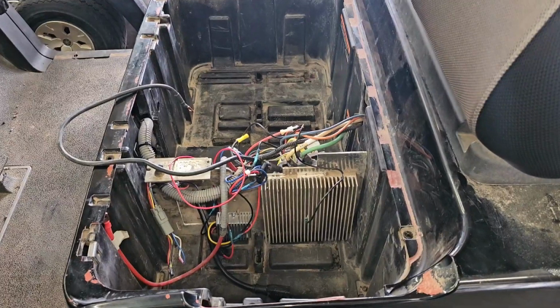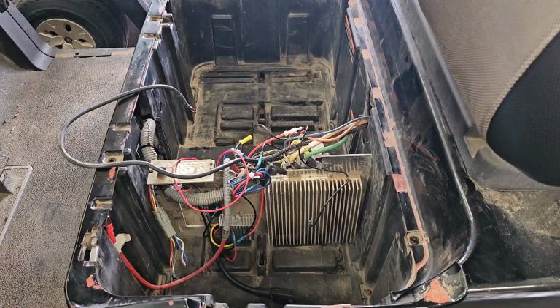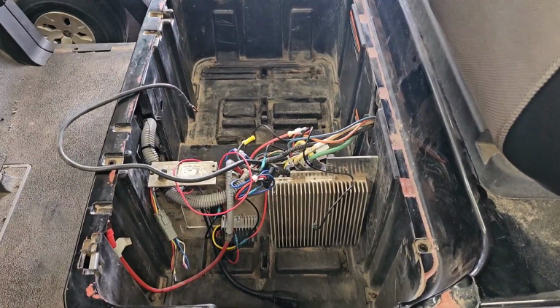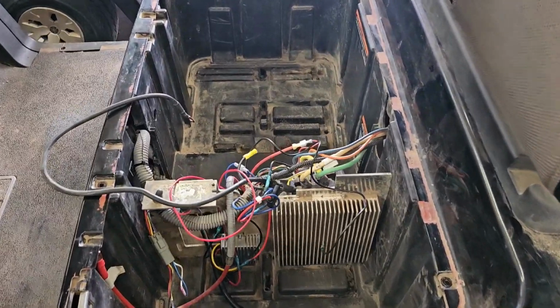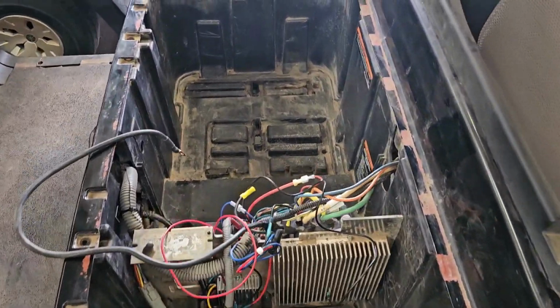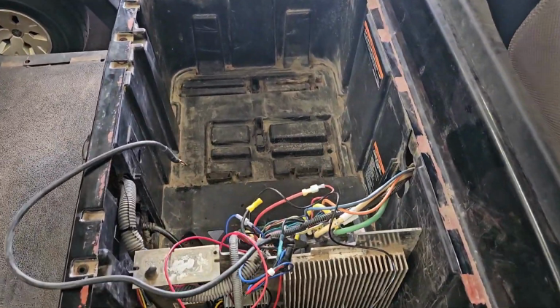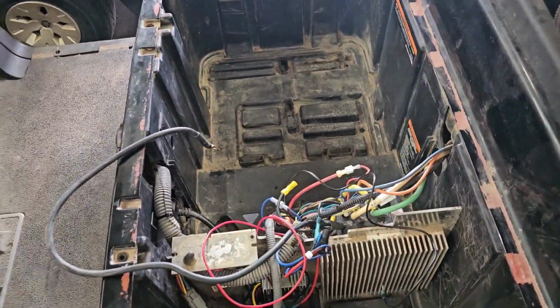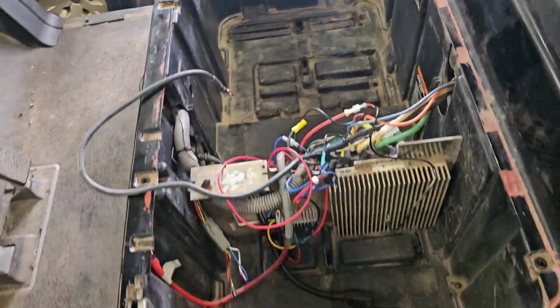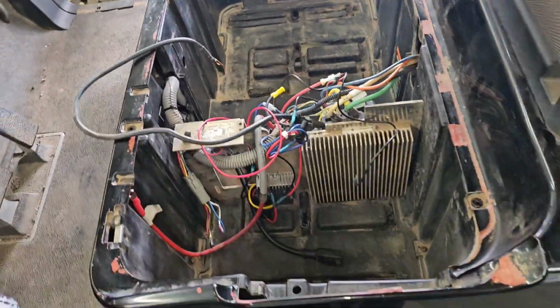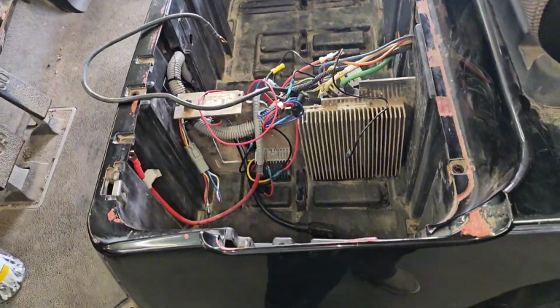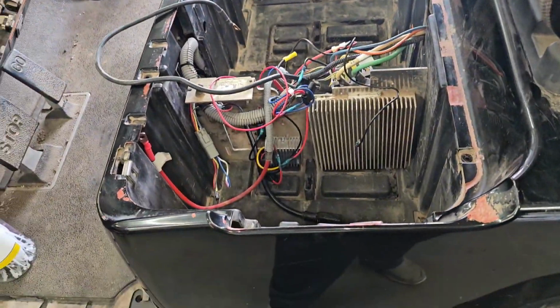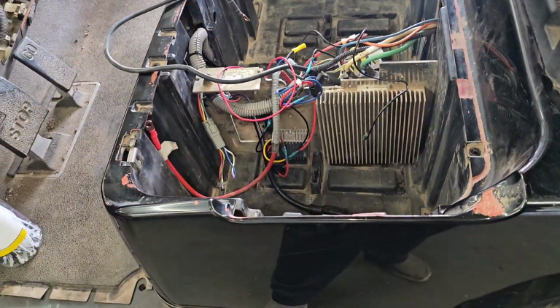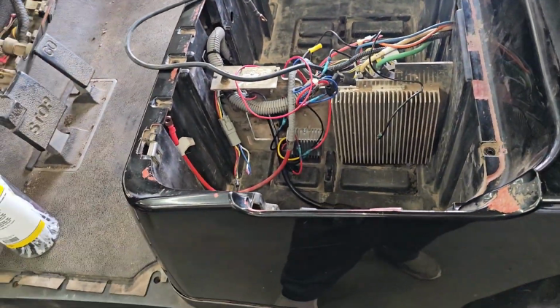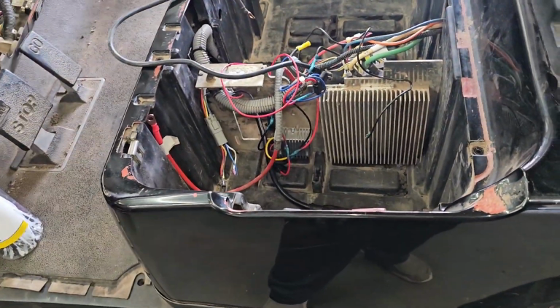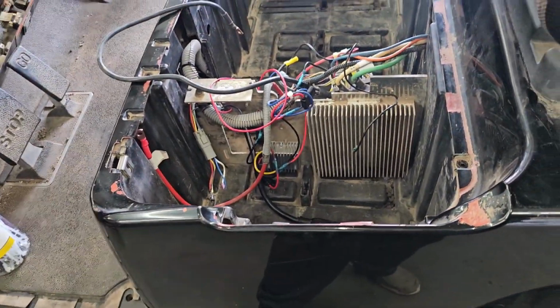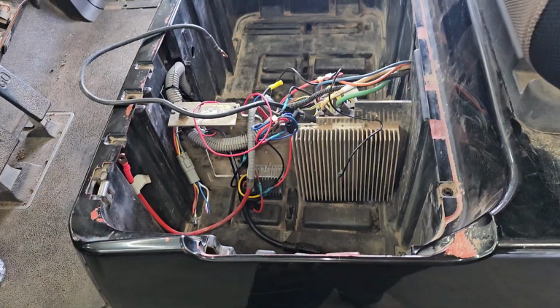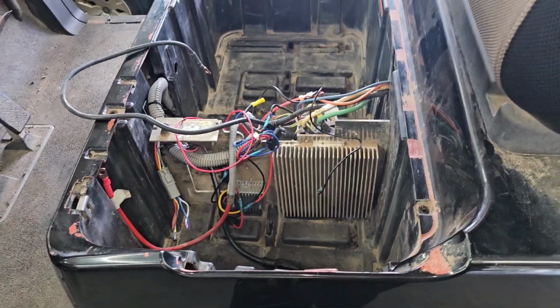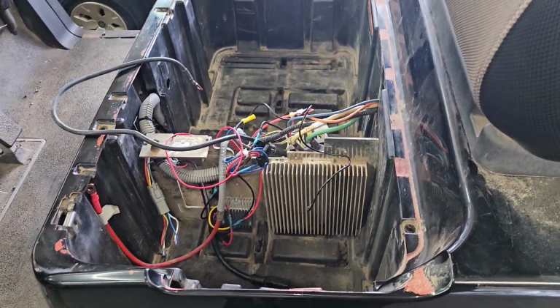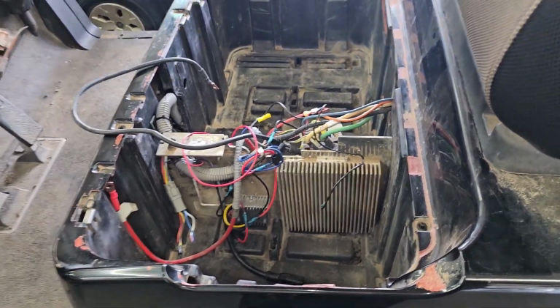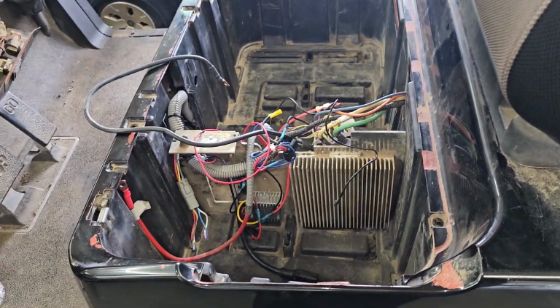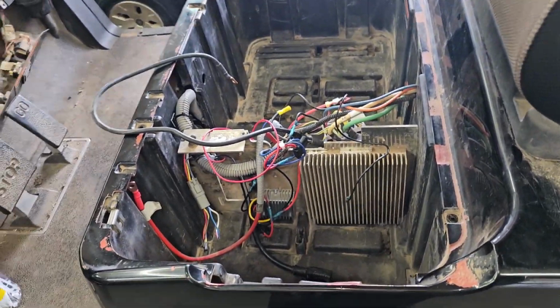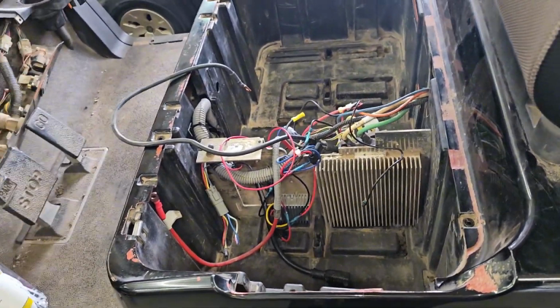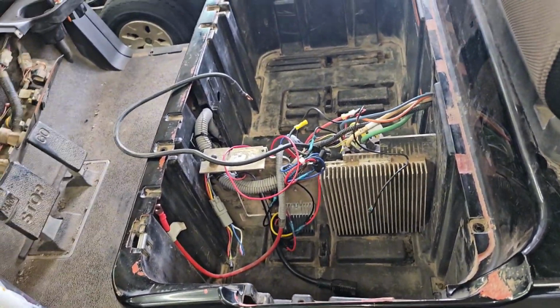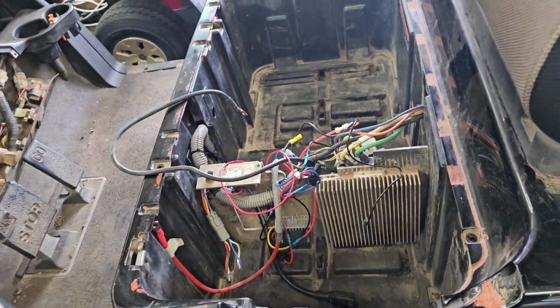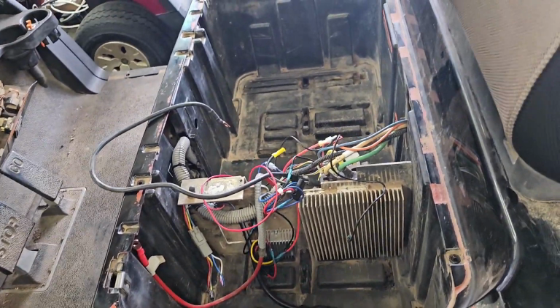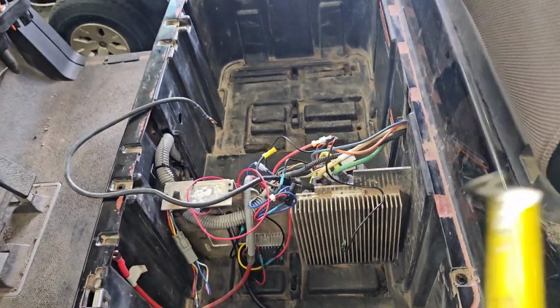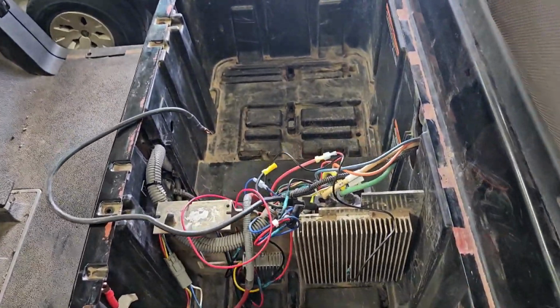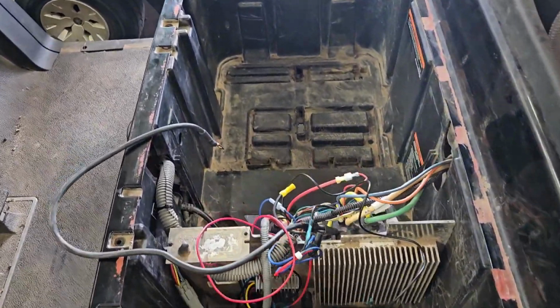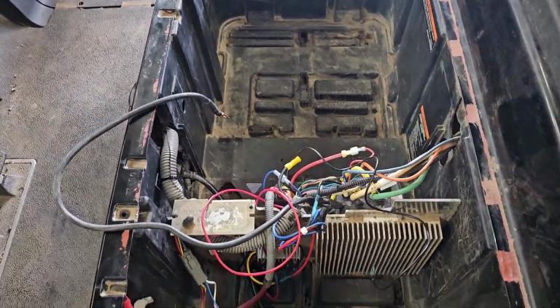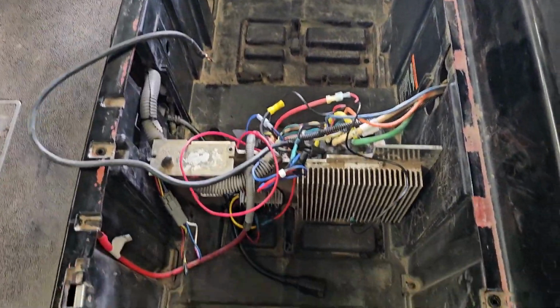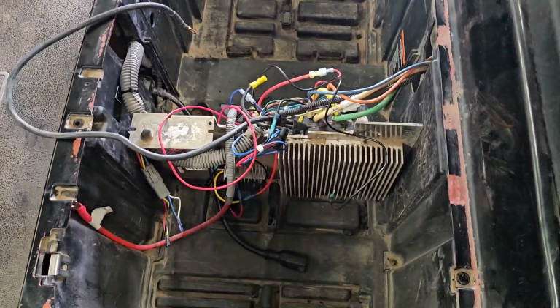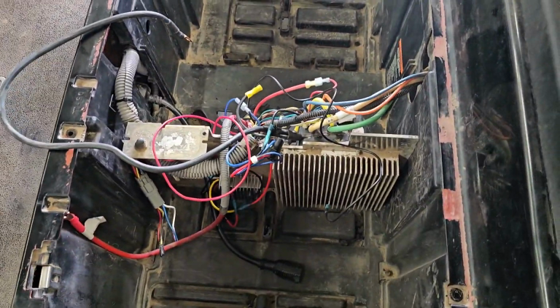Doing a quick little video here. I've already done quite a bit of the work. This is a 2005 Club Car Precedent. They have a center section as well as four 12-volt batteries.